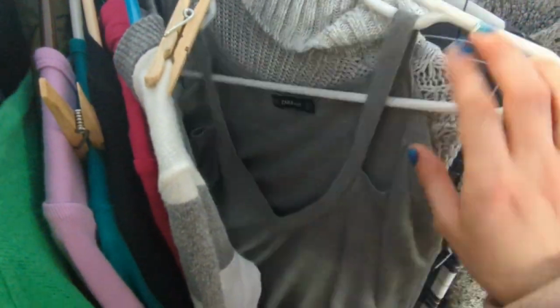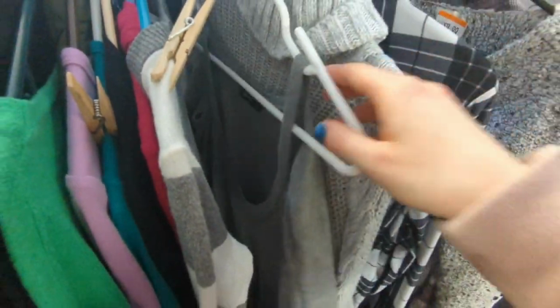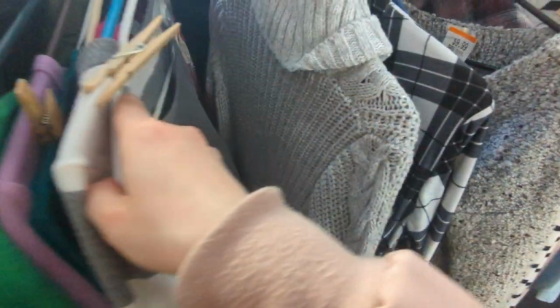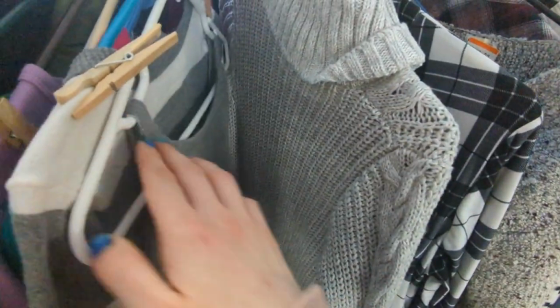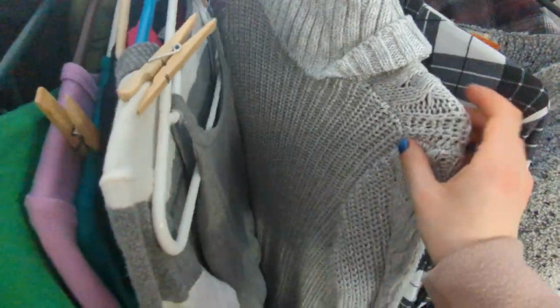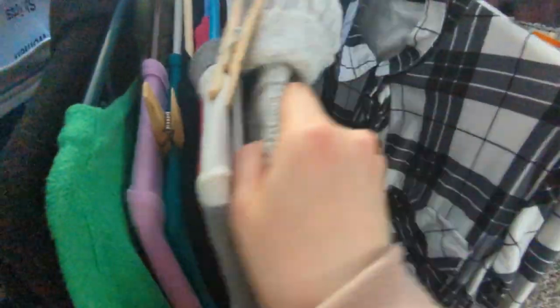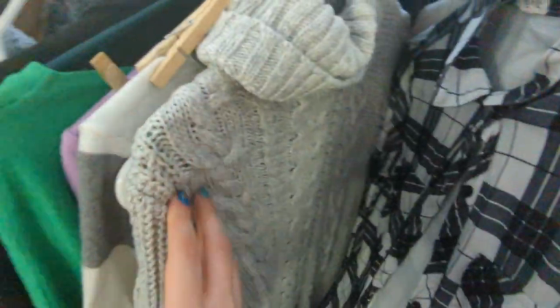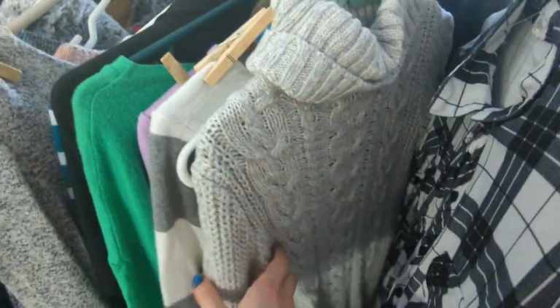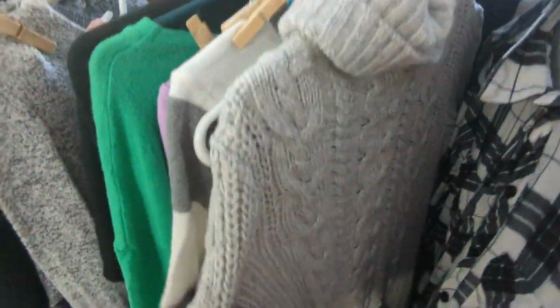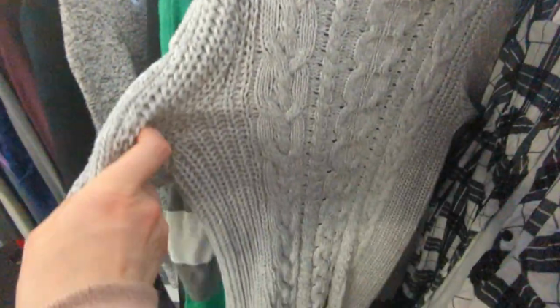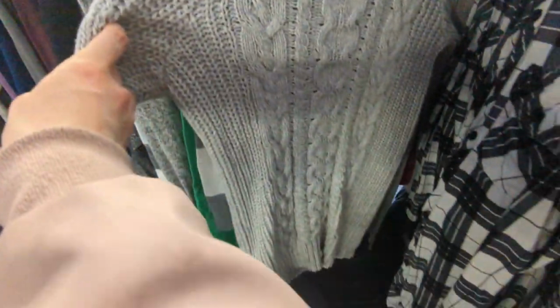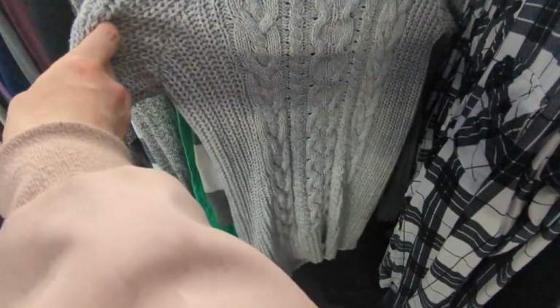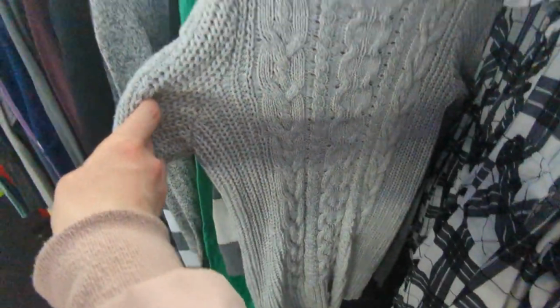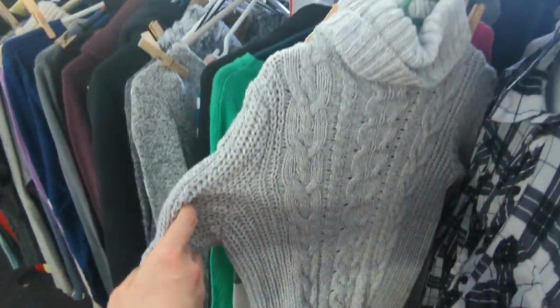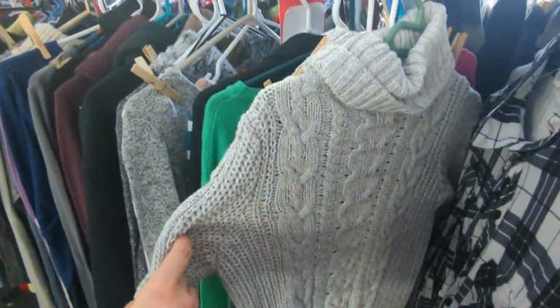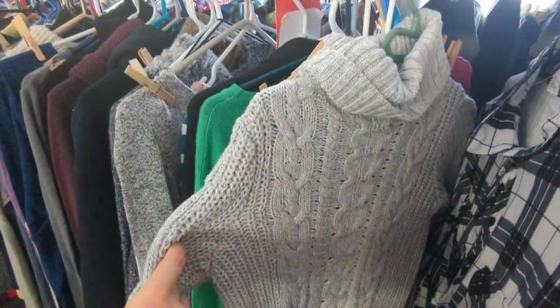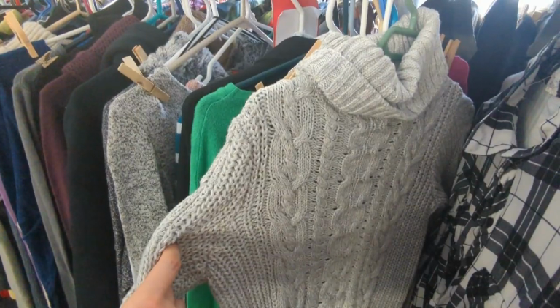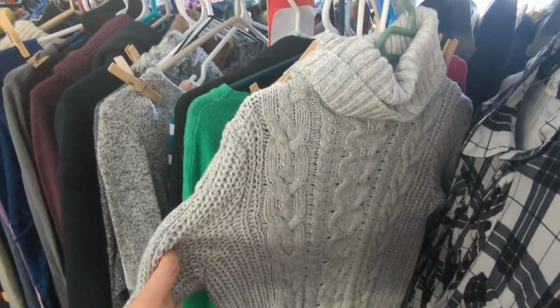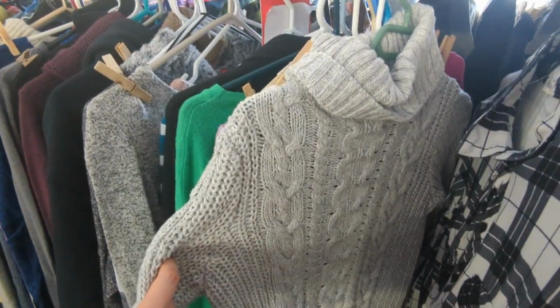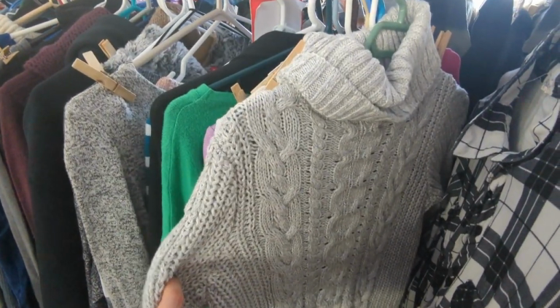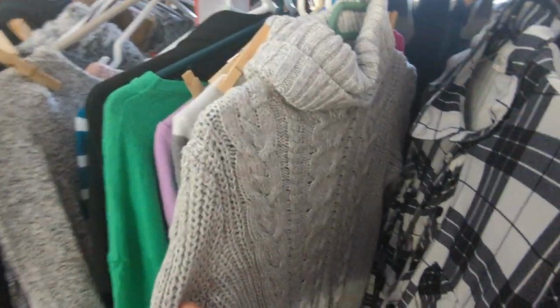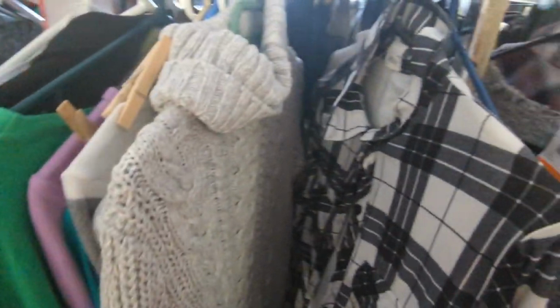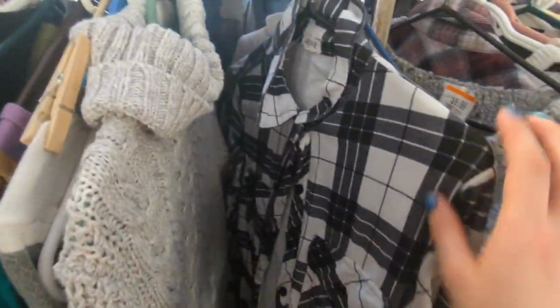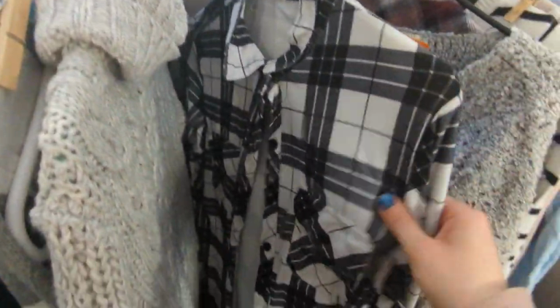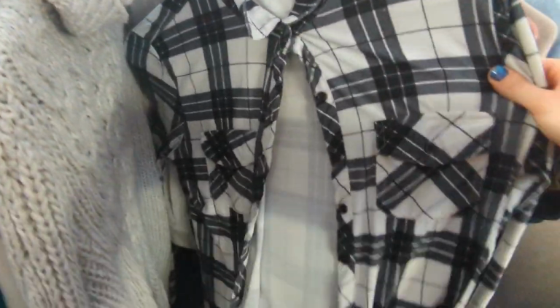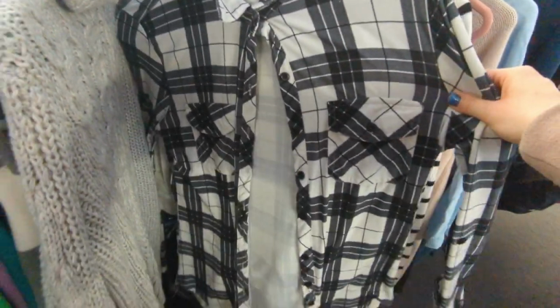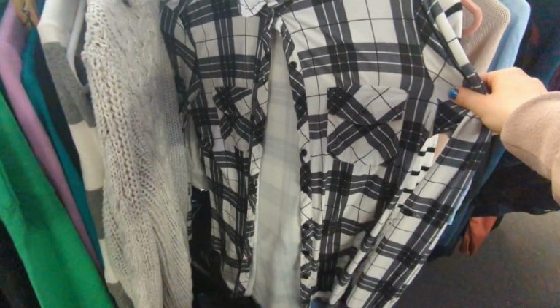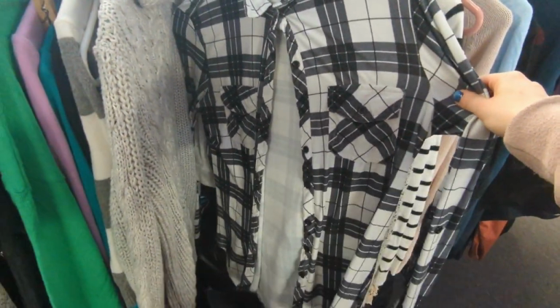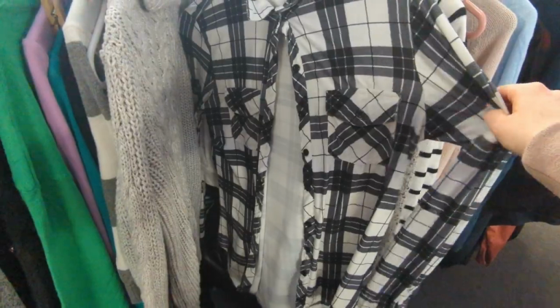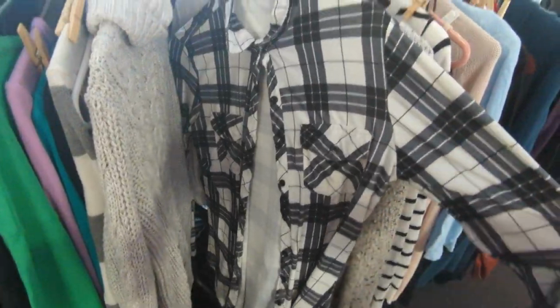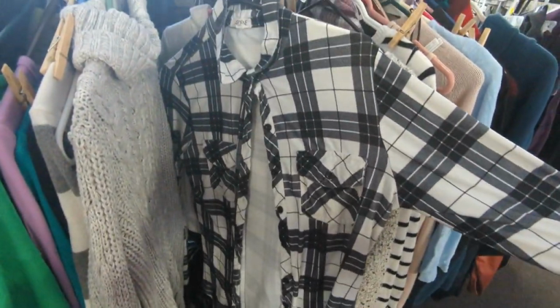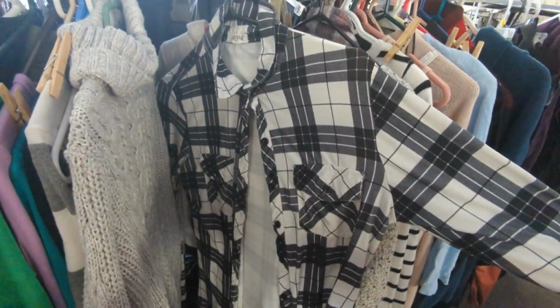I kind of regret not getting this cable knit from Gap, but I have enough sweaters — you'll see. And there was this super soft plaid shirt that I didn't need and a cute little Tommy Hilfiger sweater that I think was actually kids'.